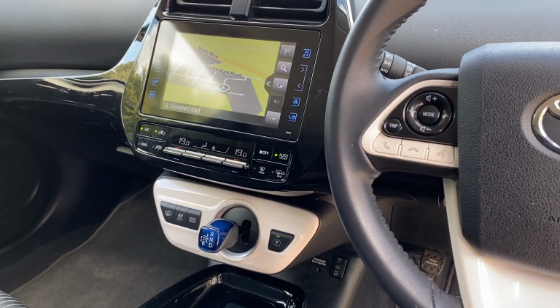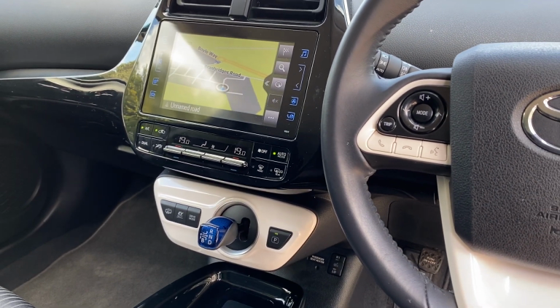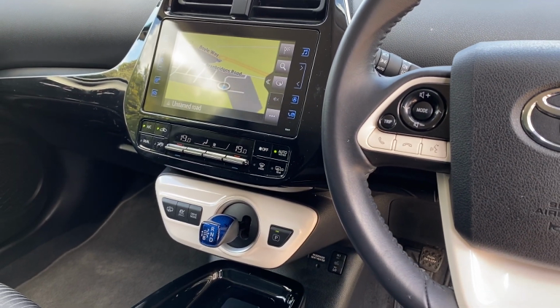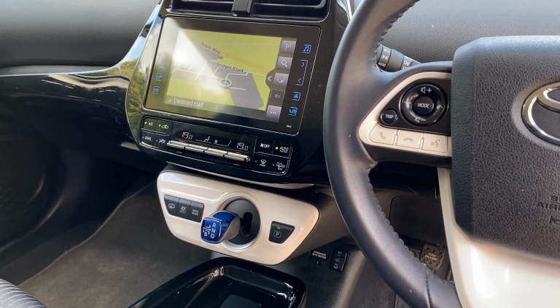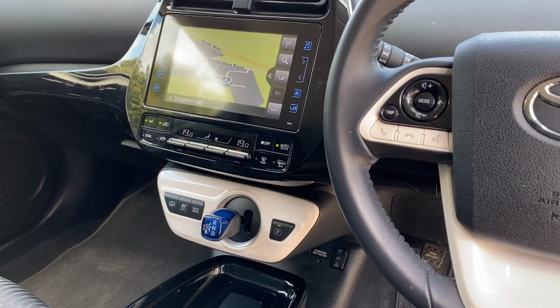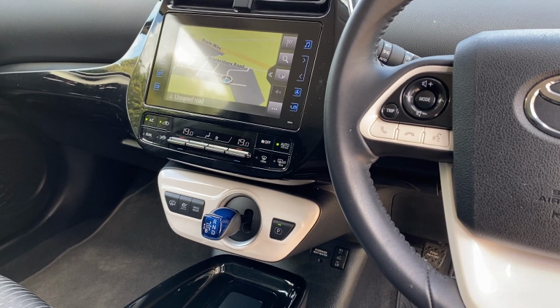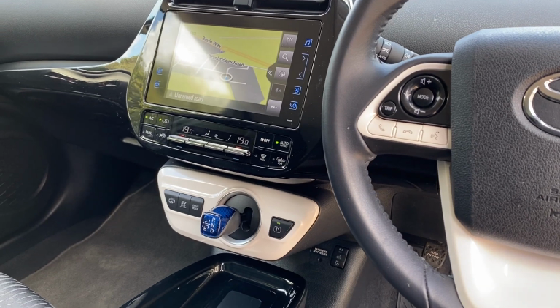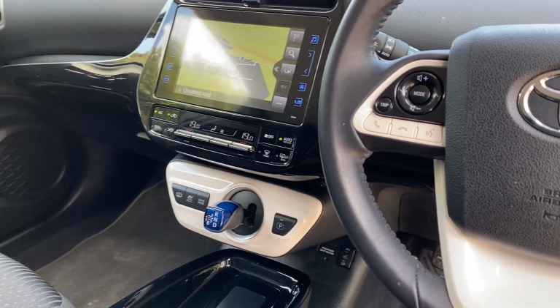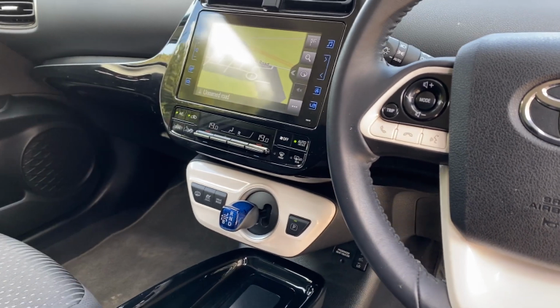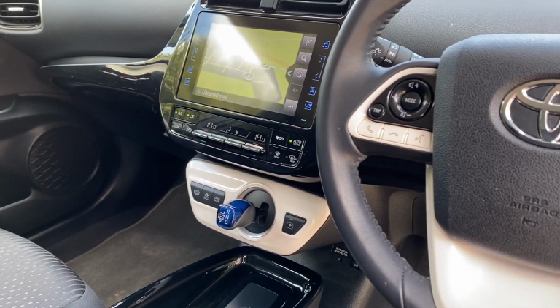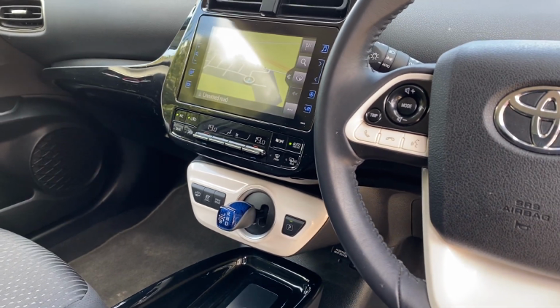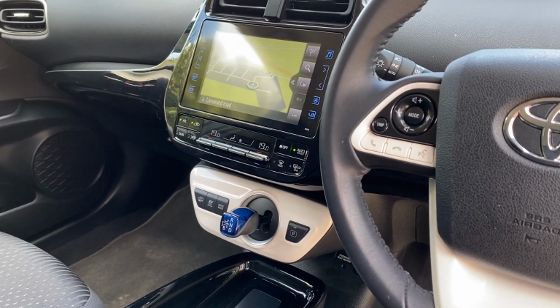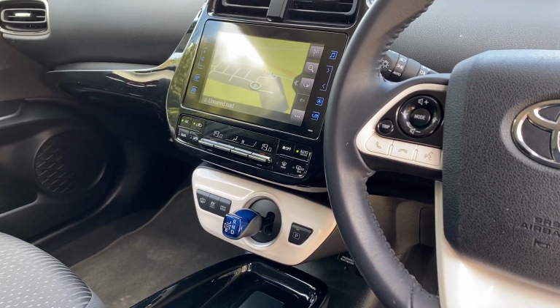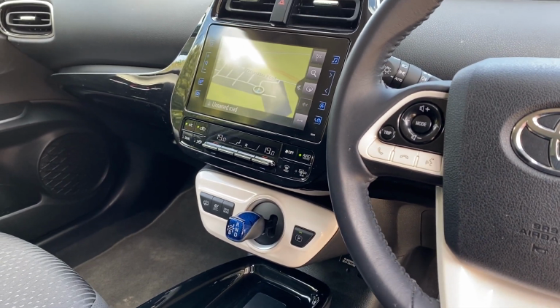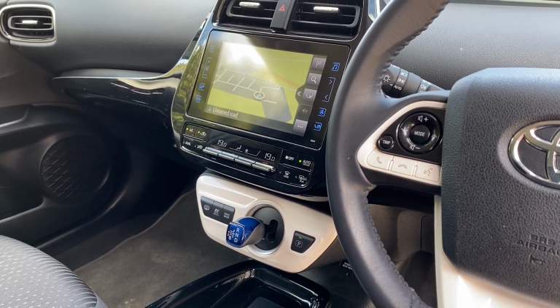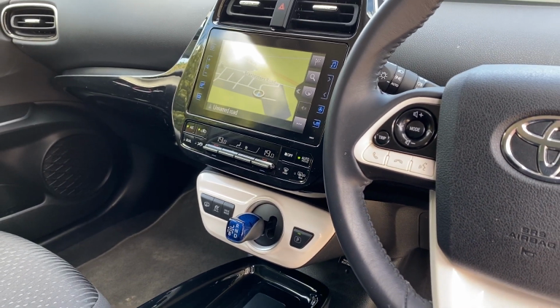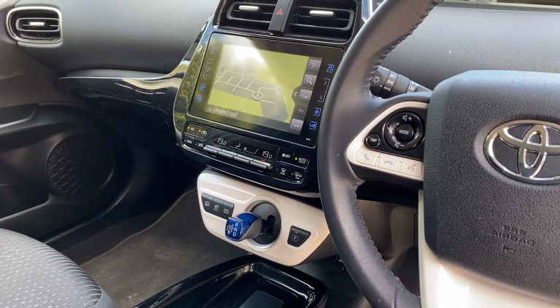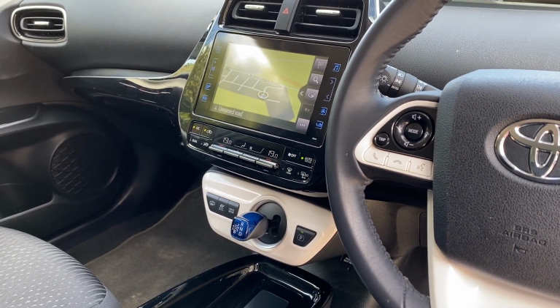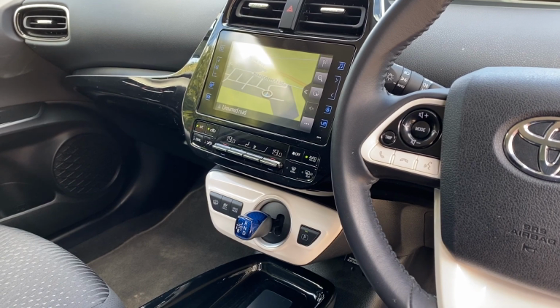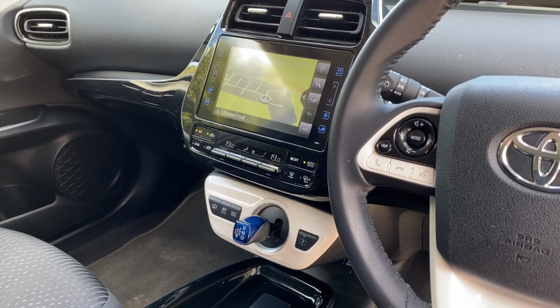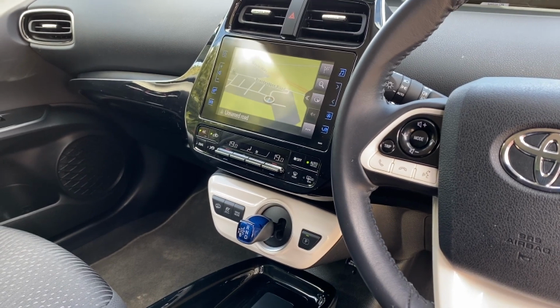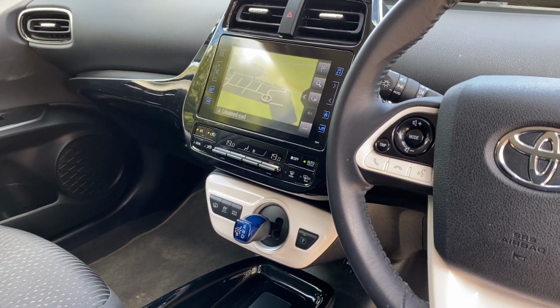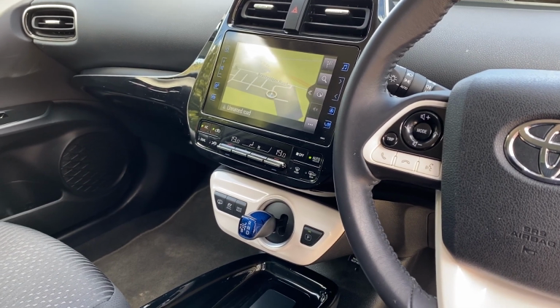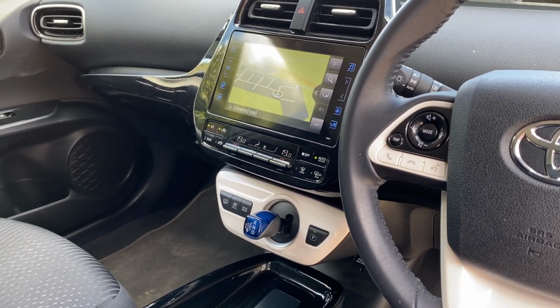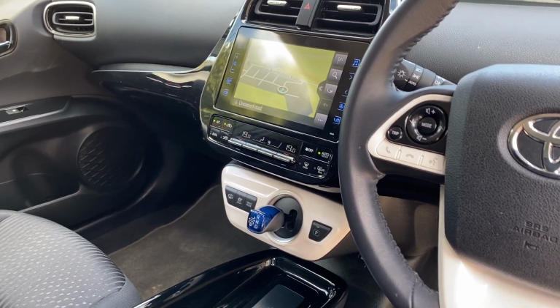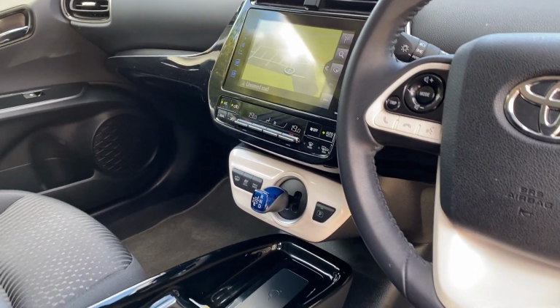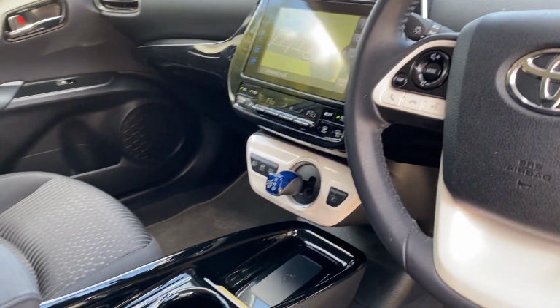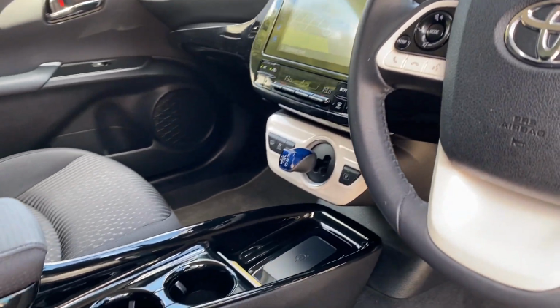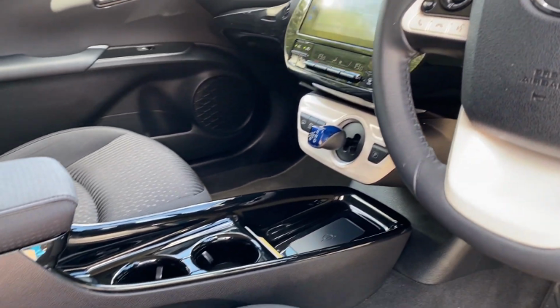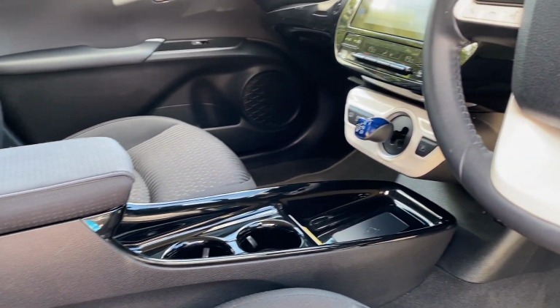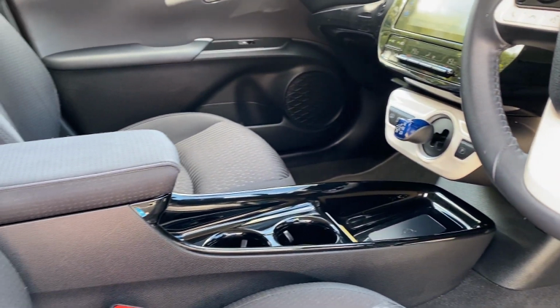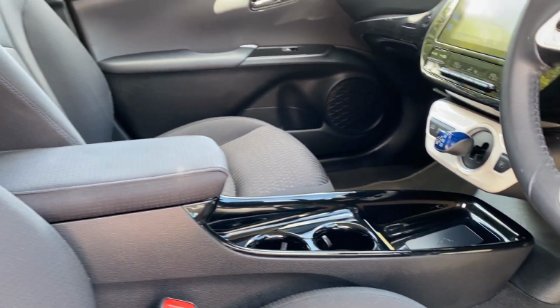You've got a wireless phone docking station which integrates with the multimedia, DAB radio, USB, Bluetooth music and telephony, and heated front seats.